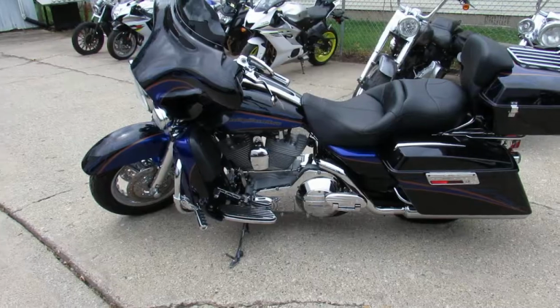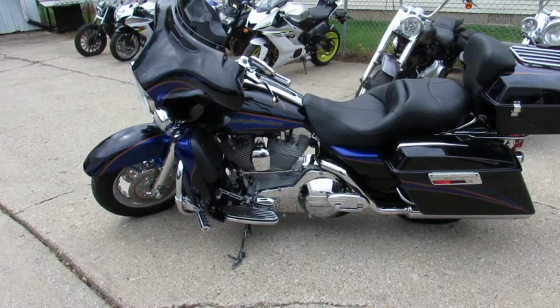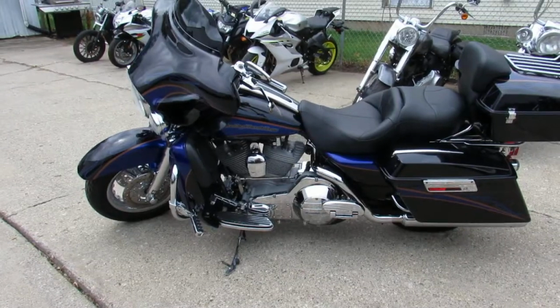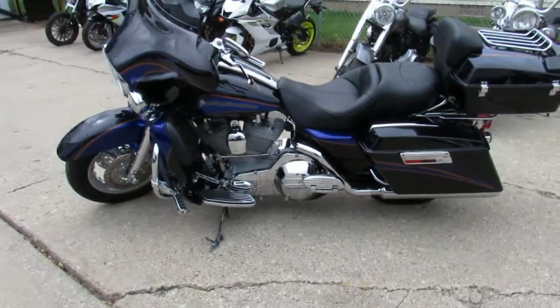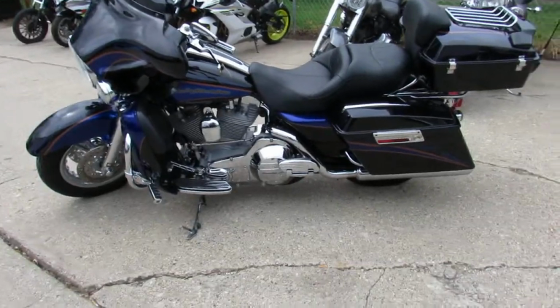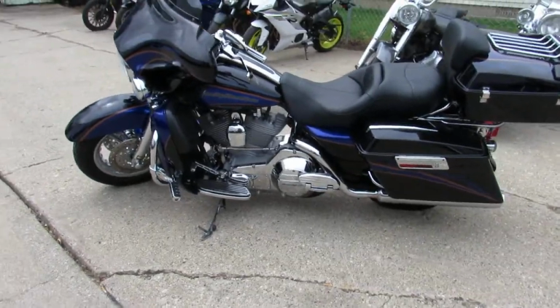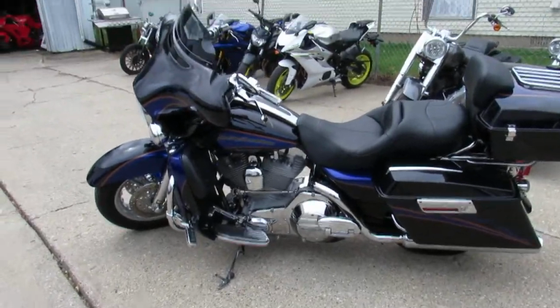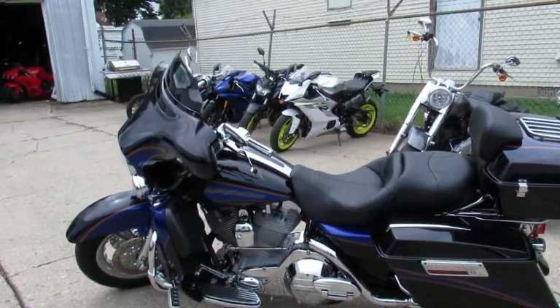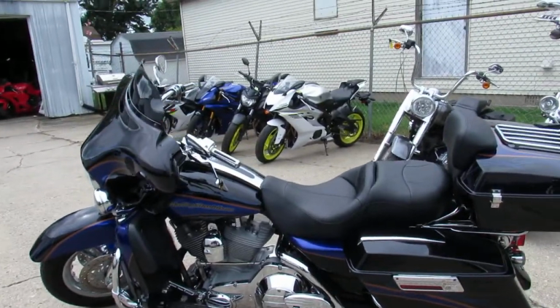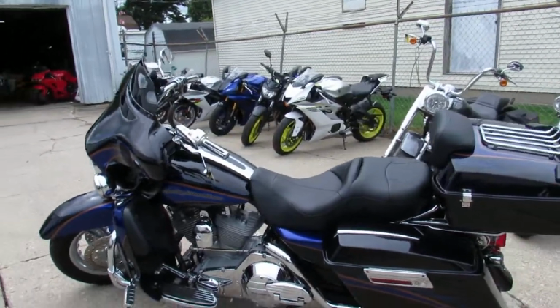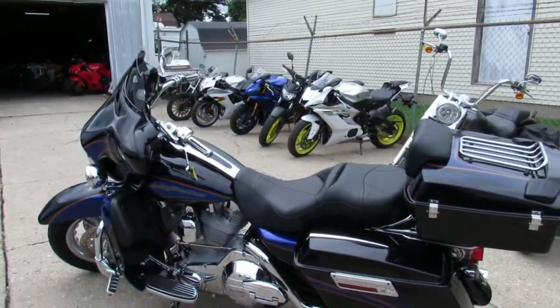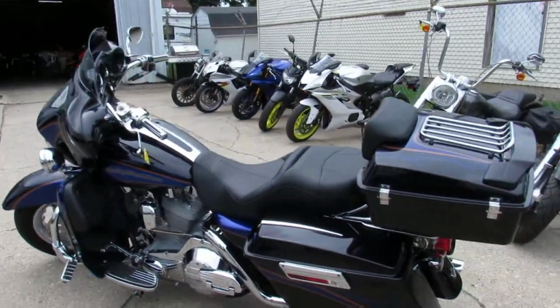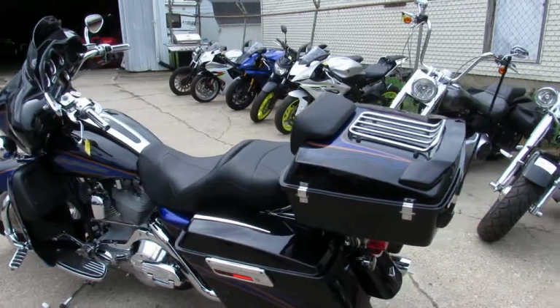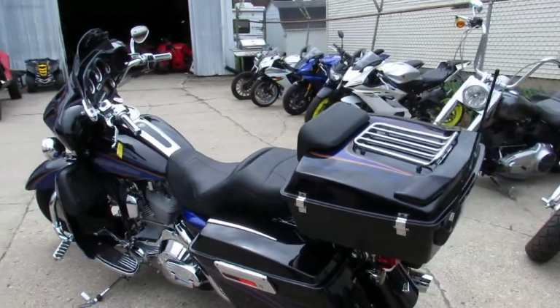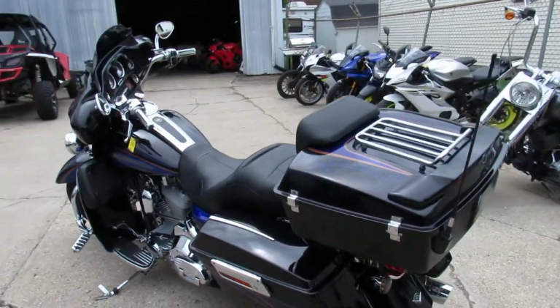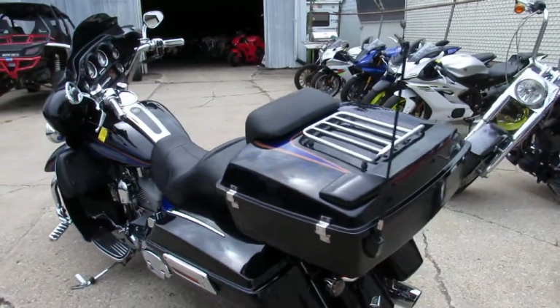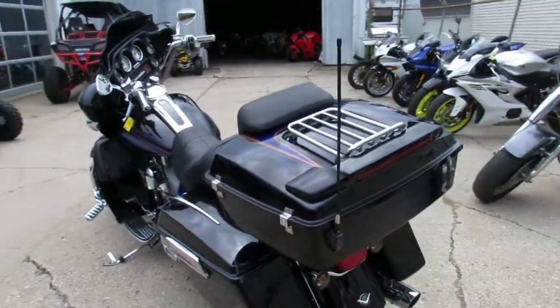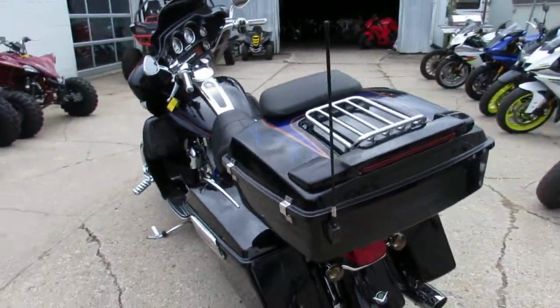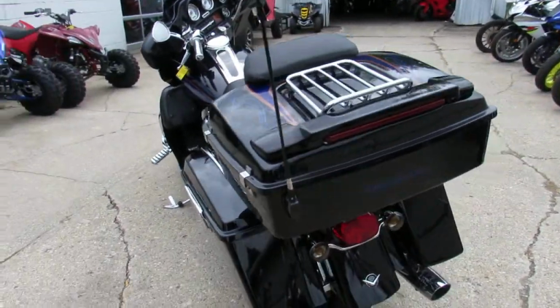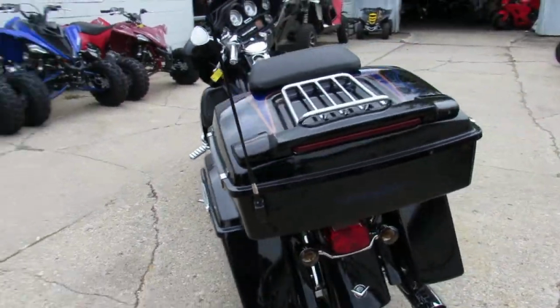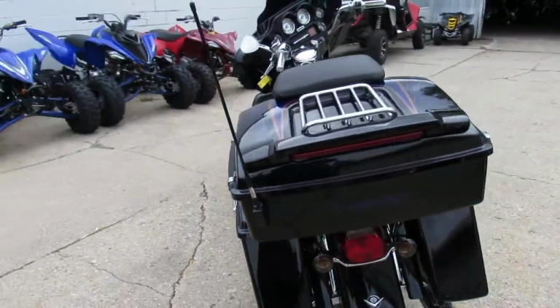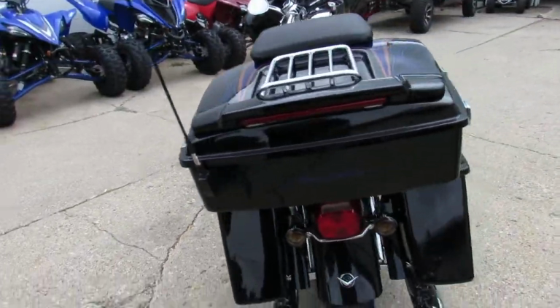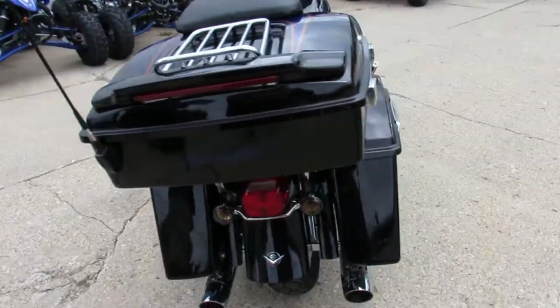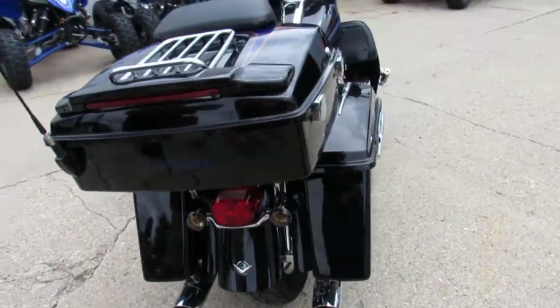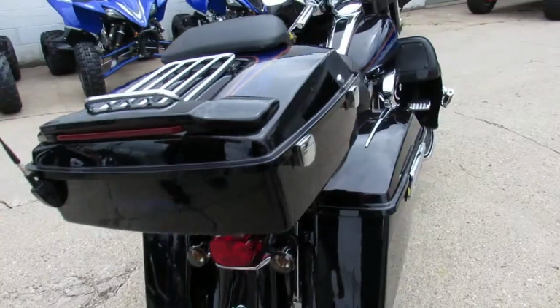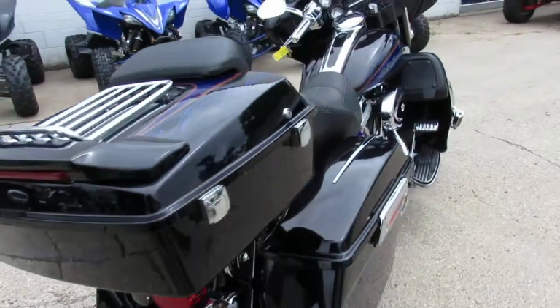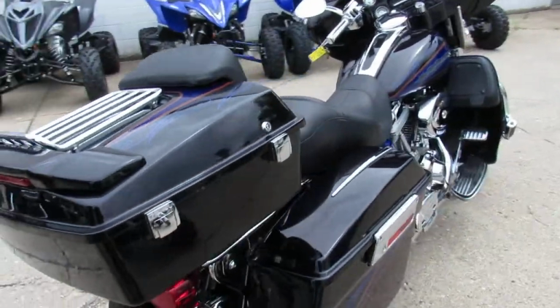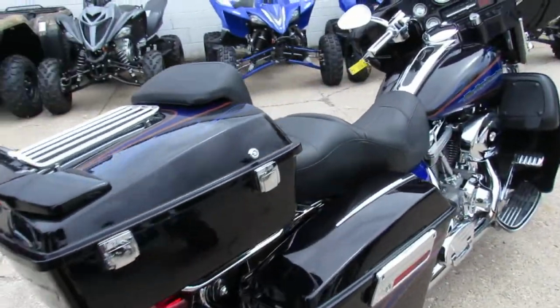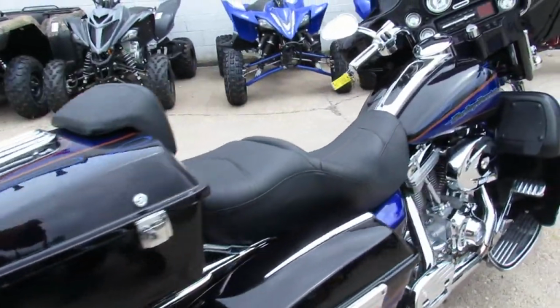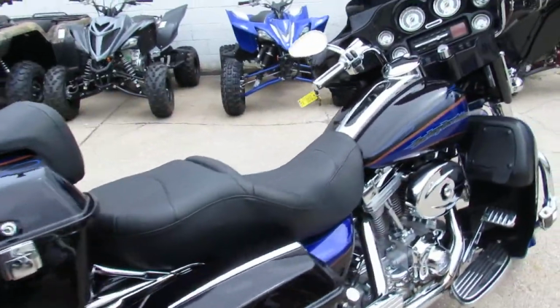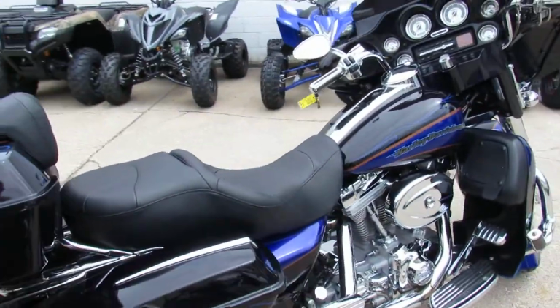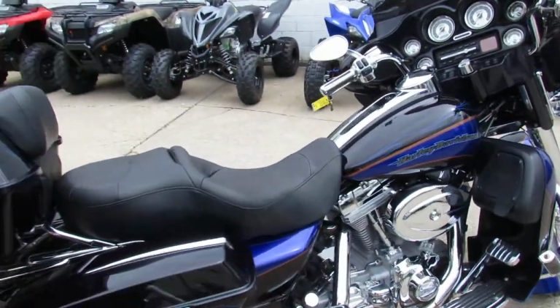Hey guys, we got a great one here at Approval Power Sports. It is a 2004 Harley-Davidson Electra Glide Screamin' Eagle CVO. We got this thing priced right at $10,900. It's got low miles — 31,681.